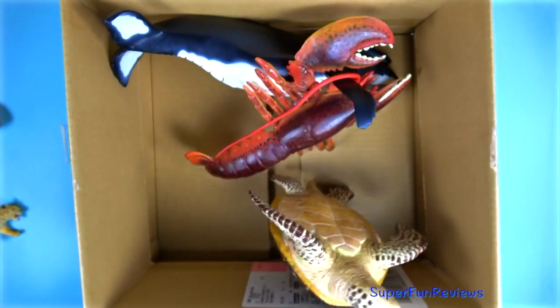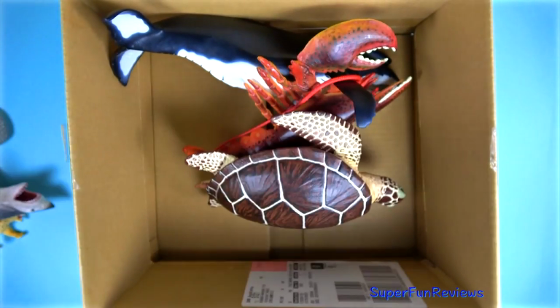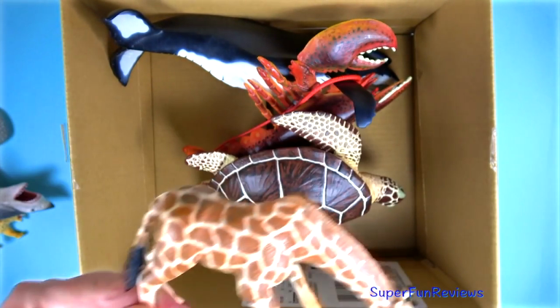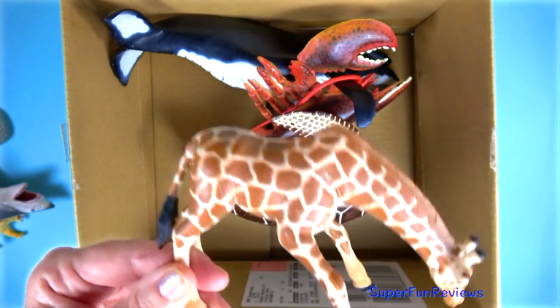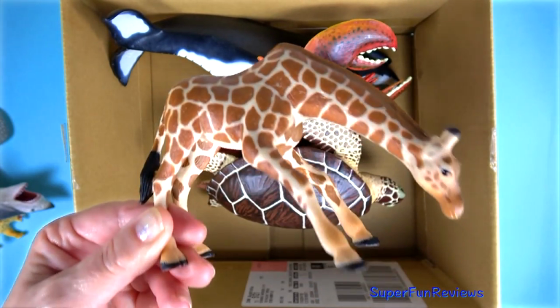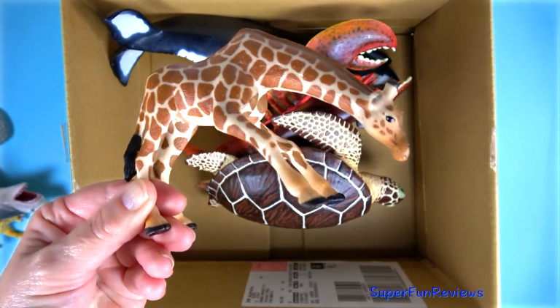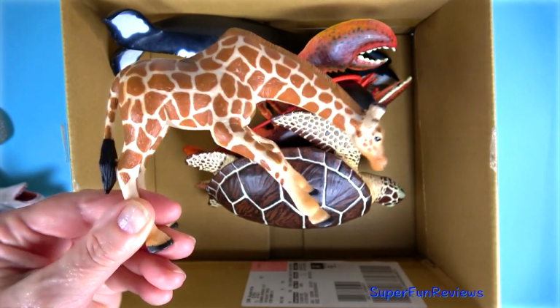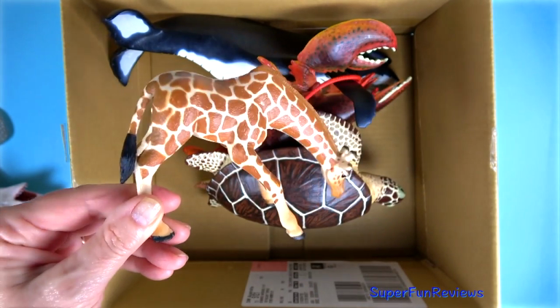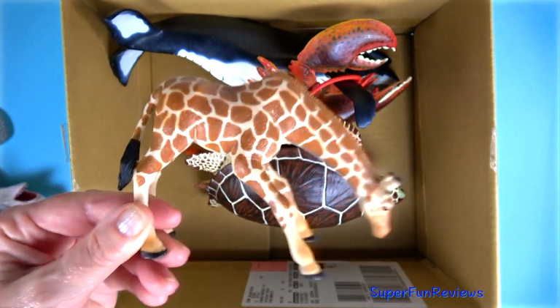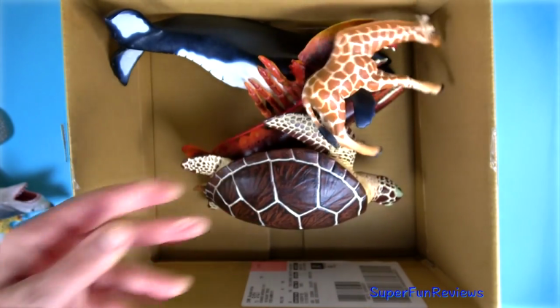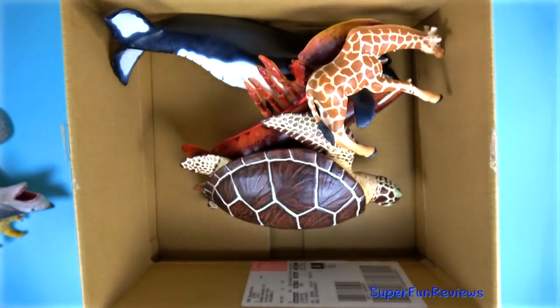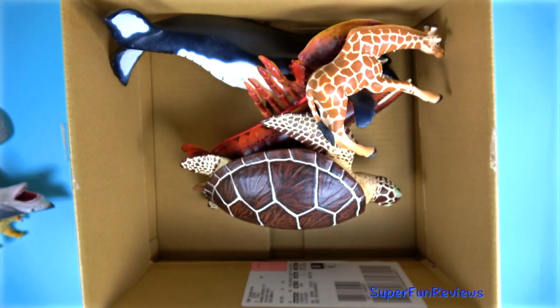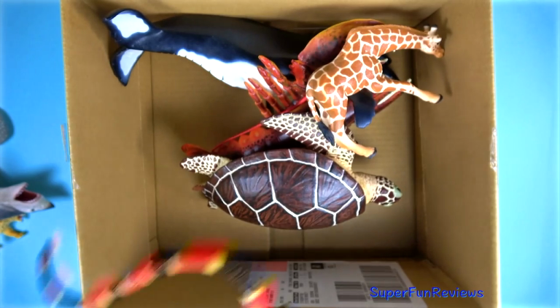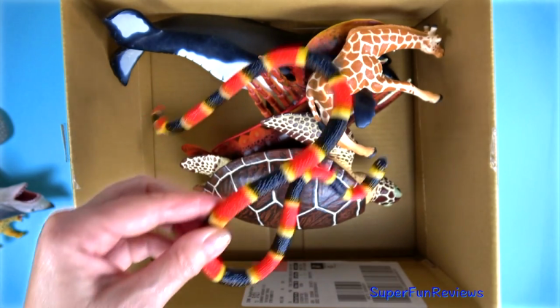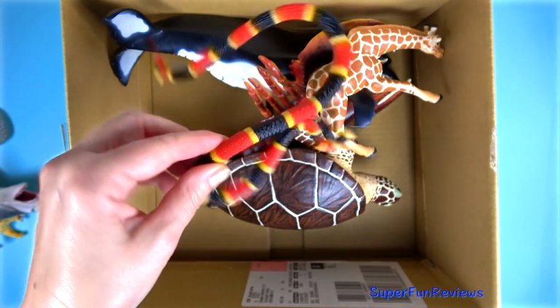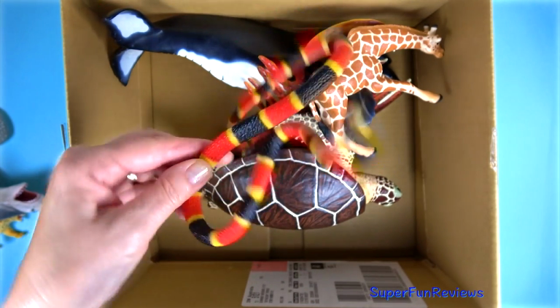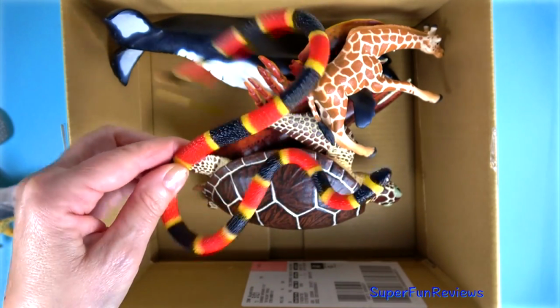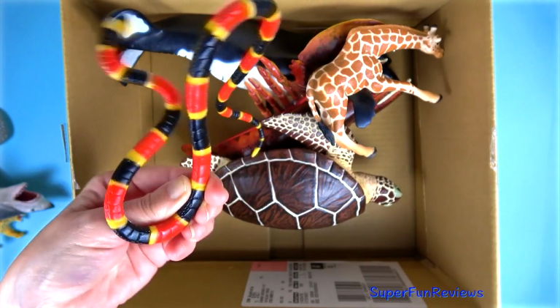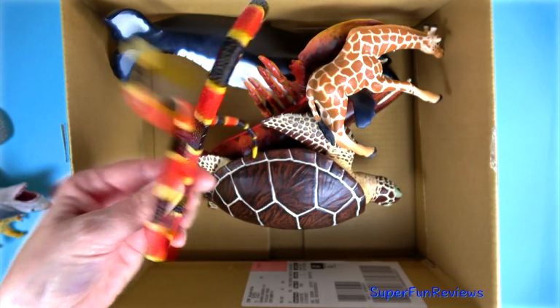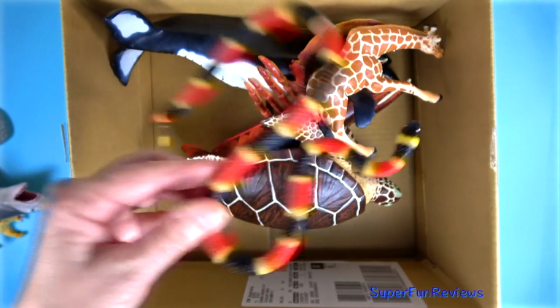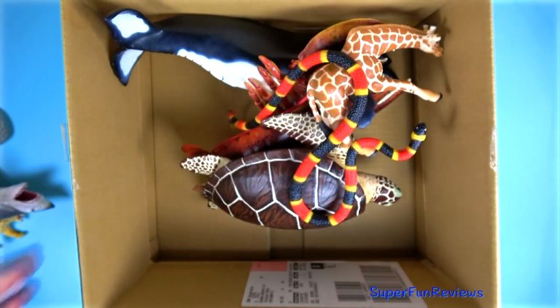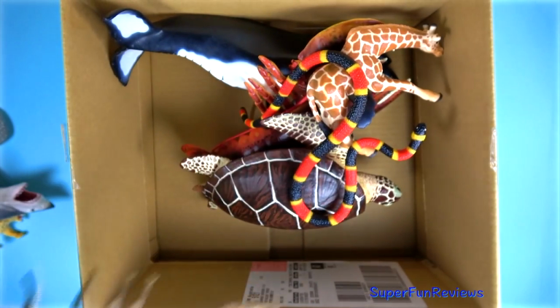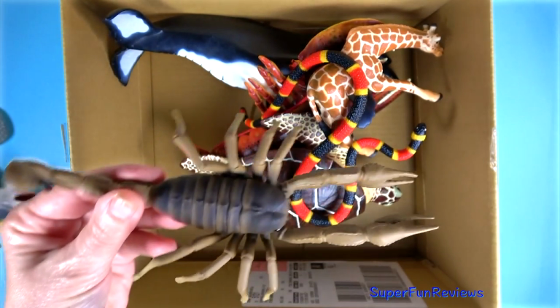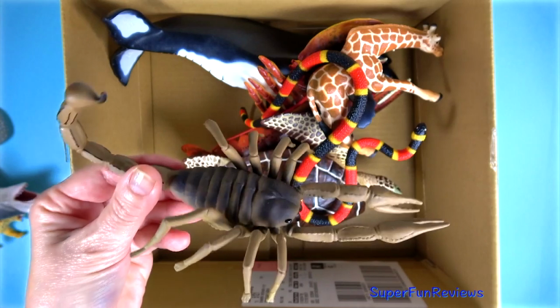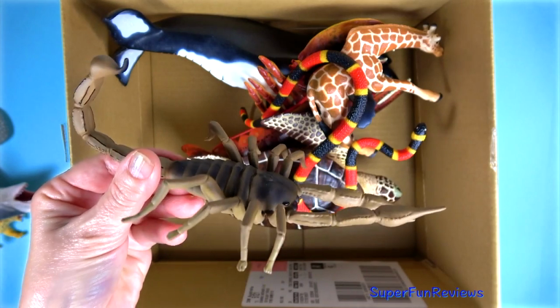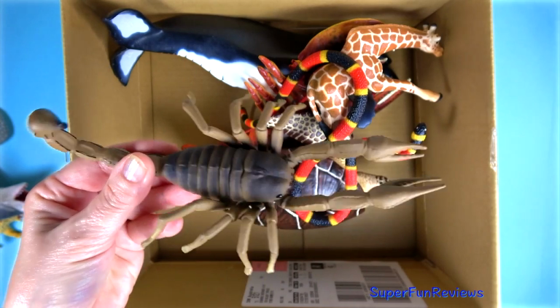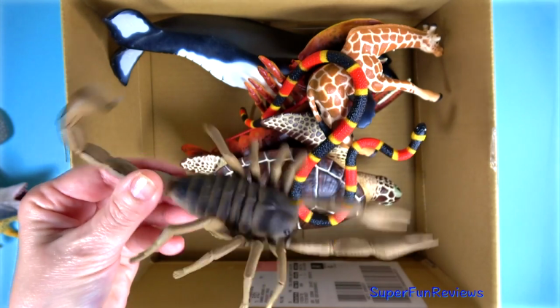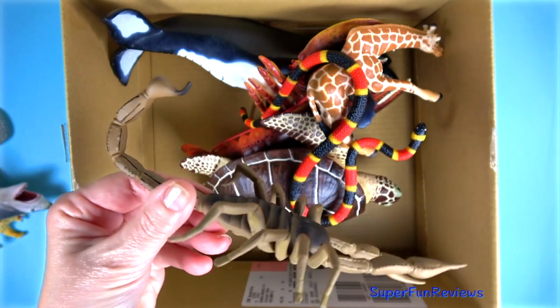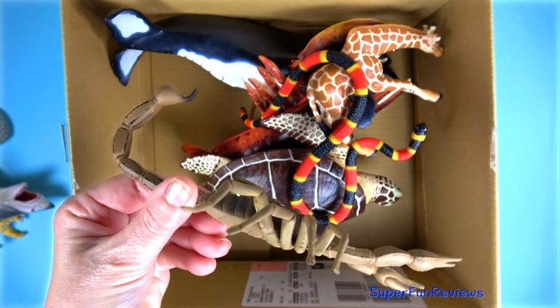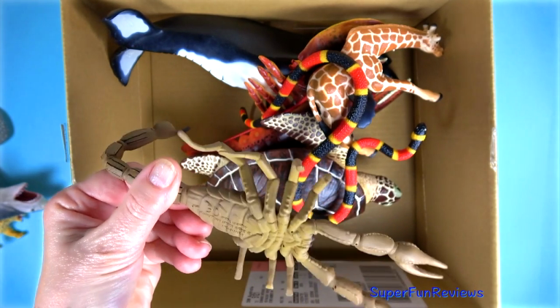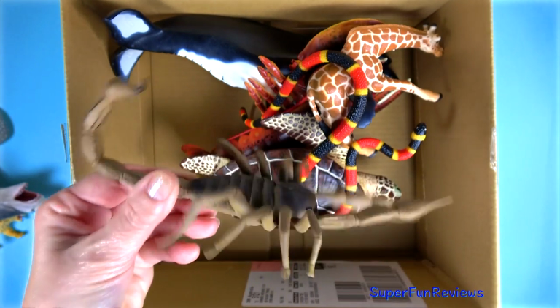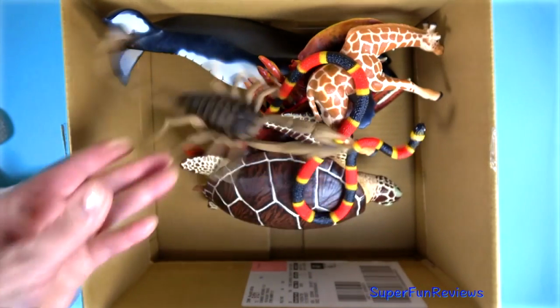A giraffe having a drink. A red, yellow and black coral snake. A scorpion — have a look with a pointed tail.